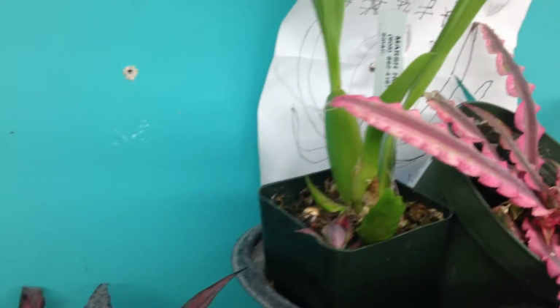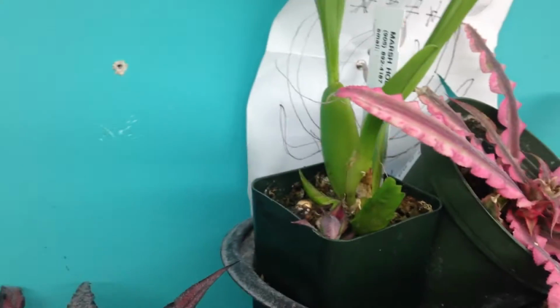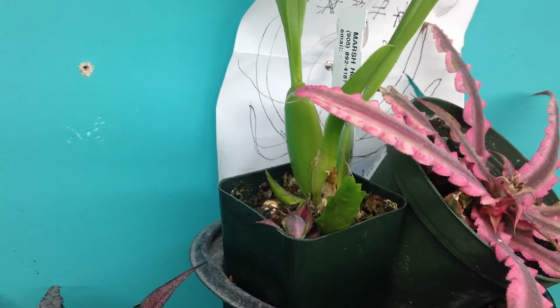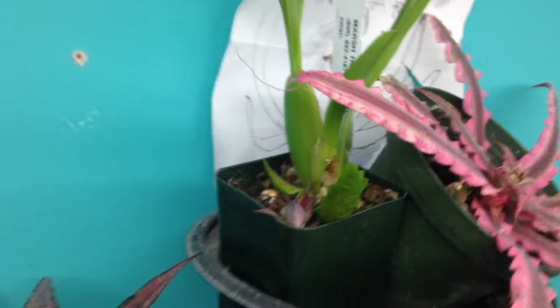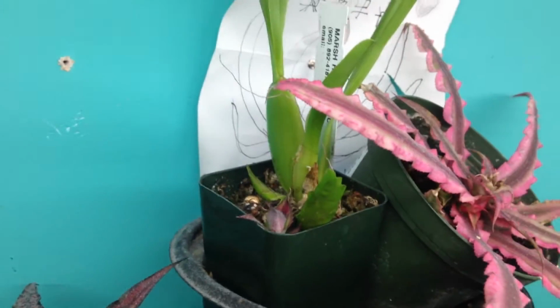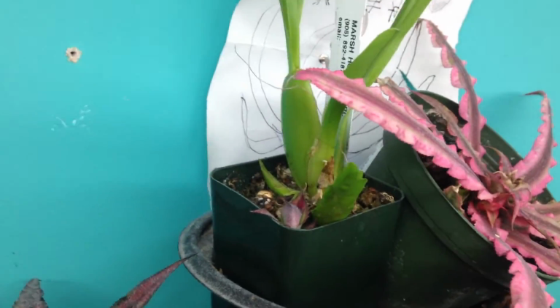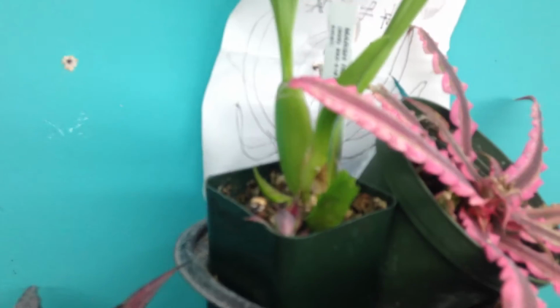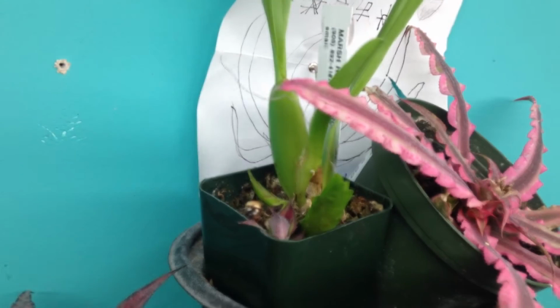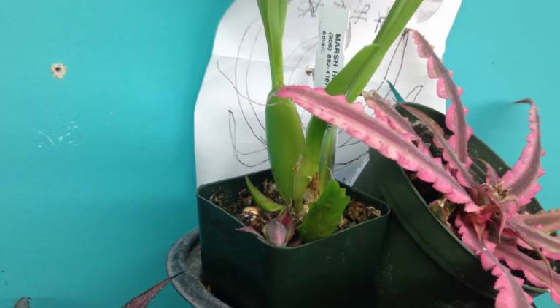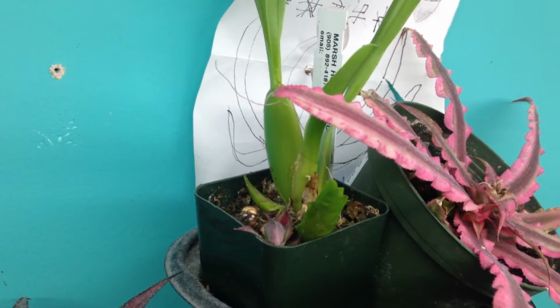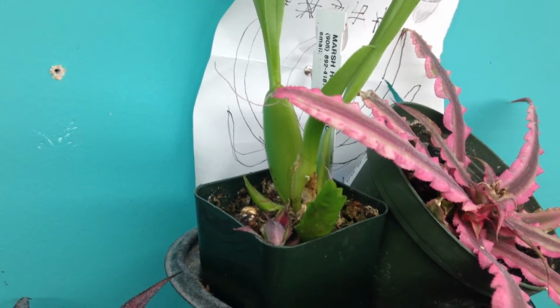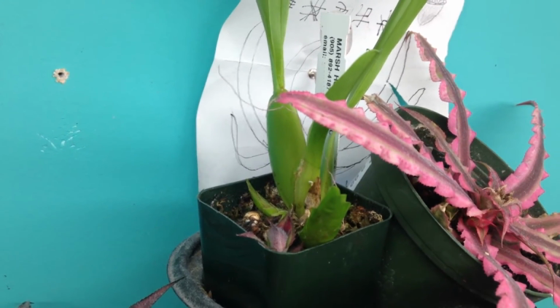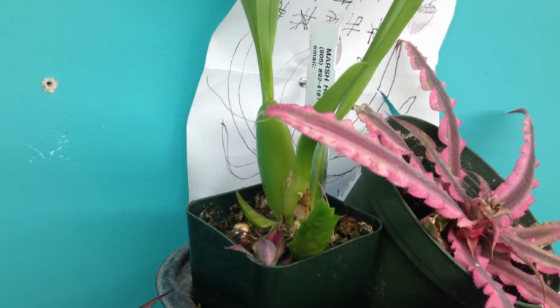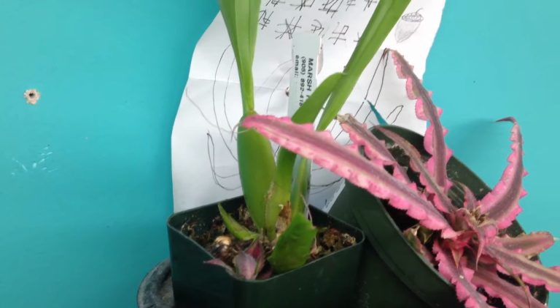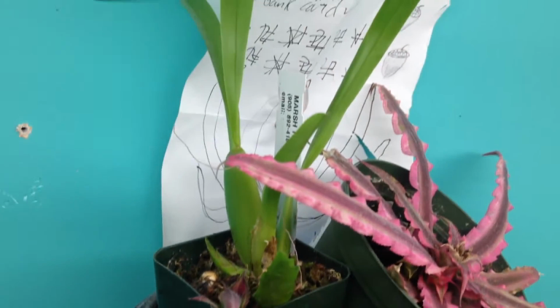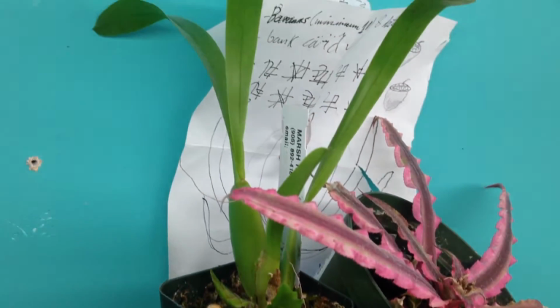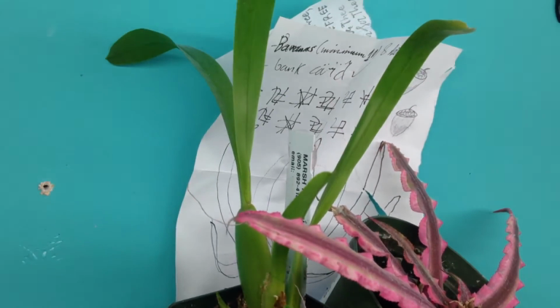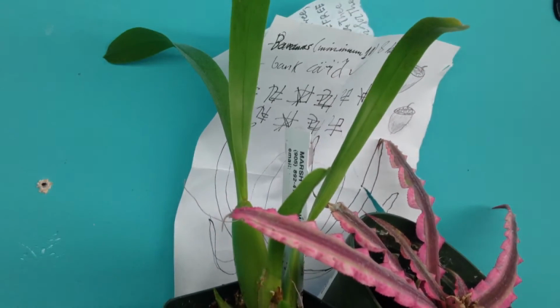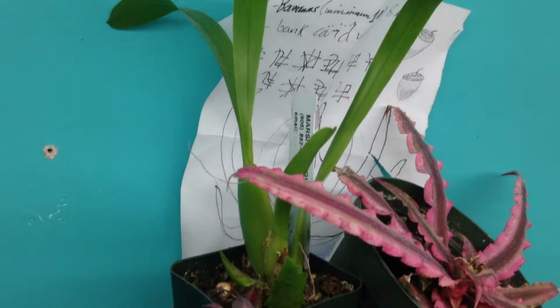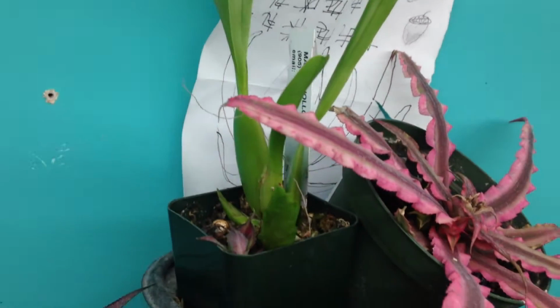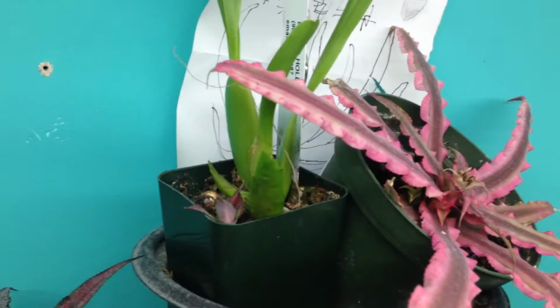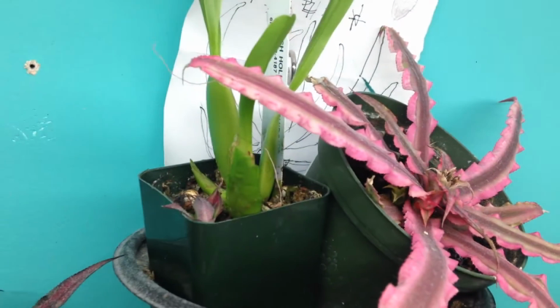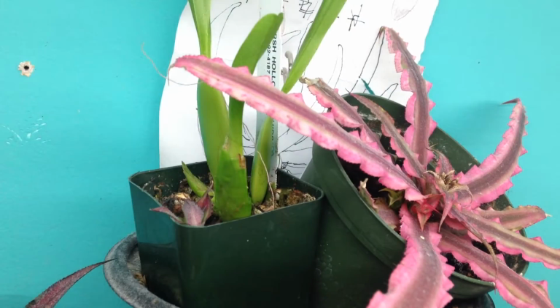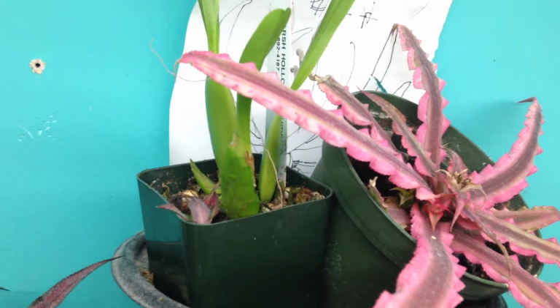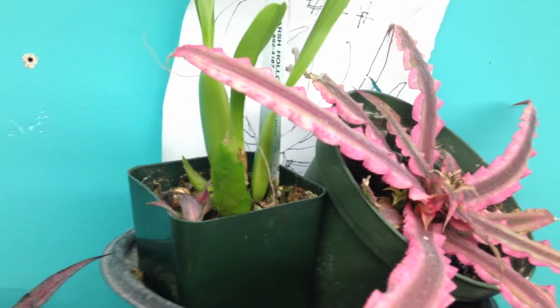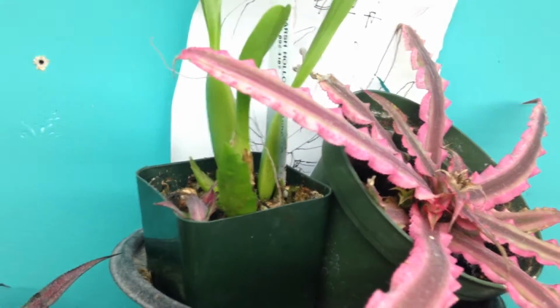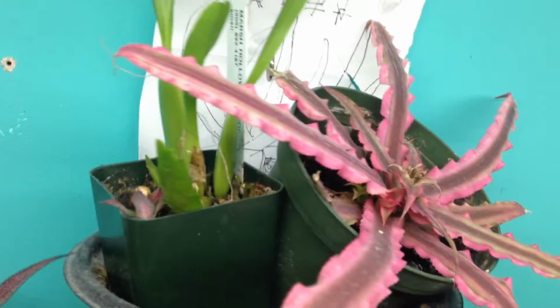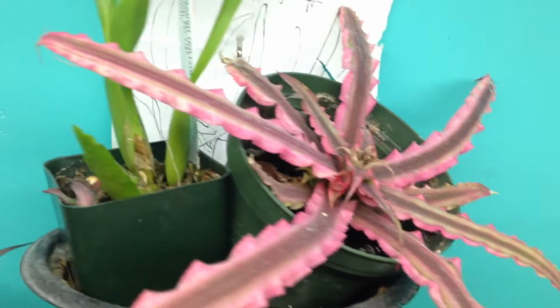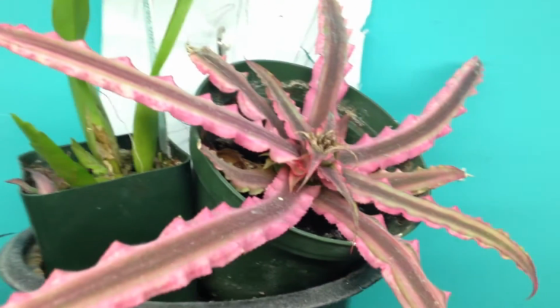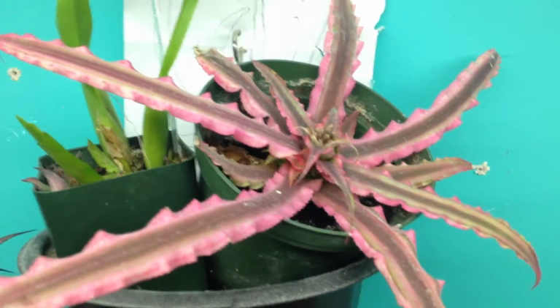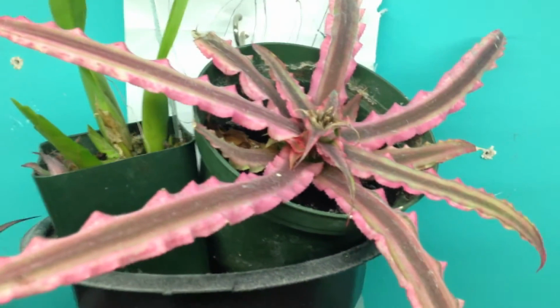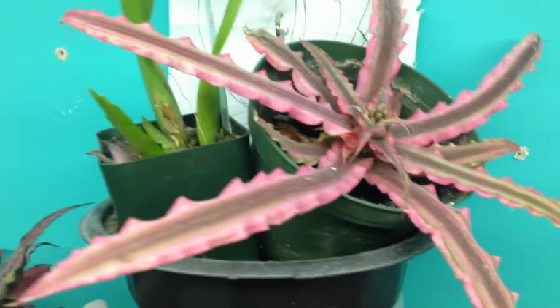Here I've got a Miltonia morelliana right here, and another pink cryptanthus.